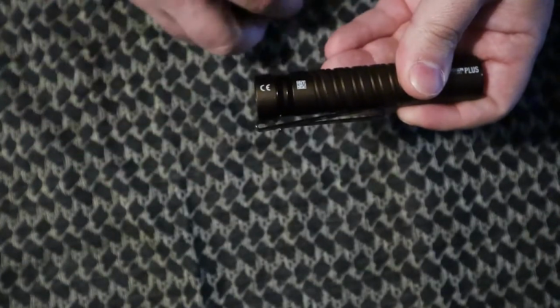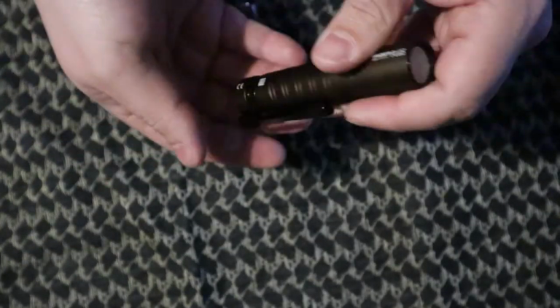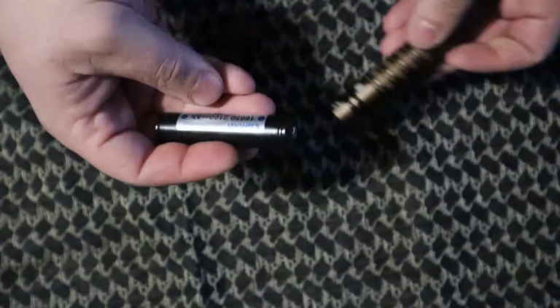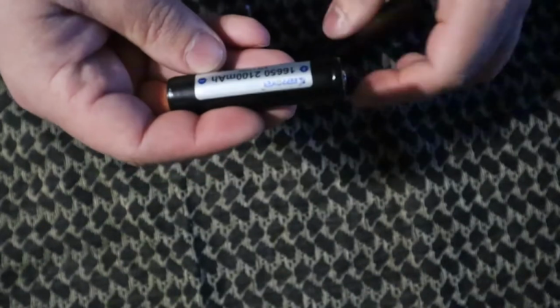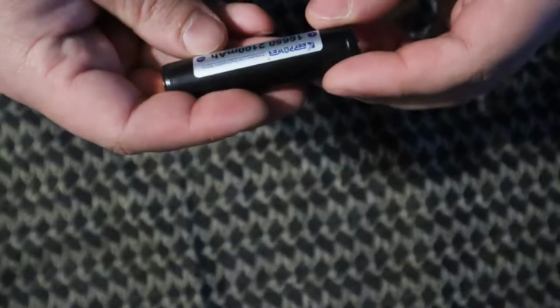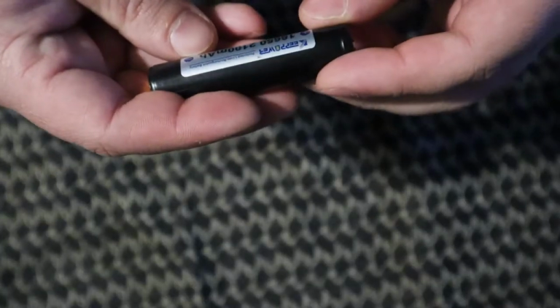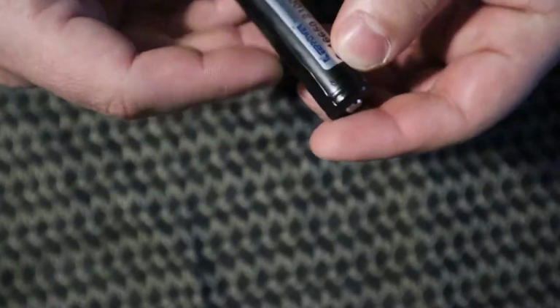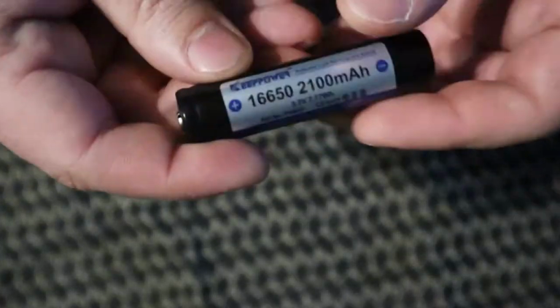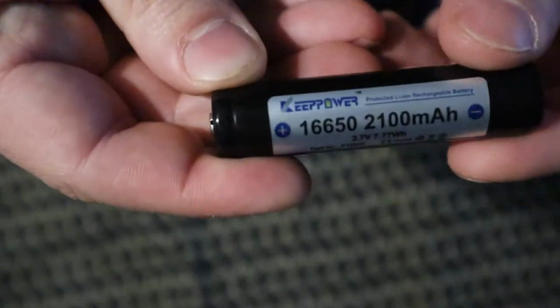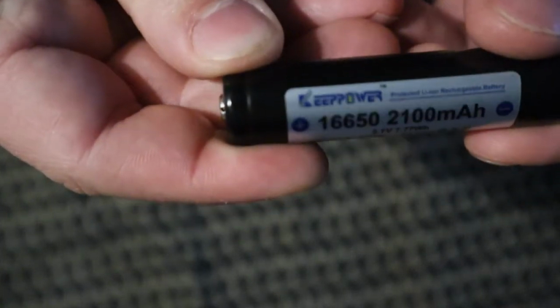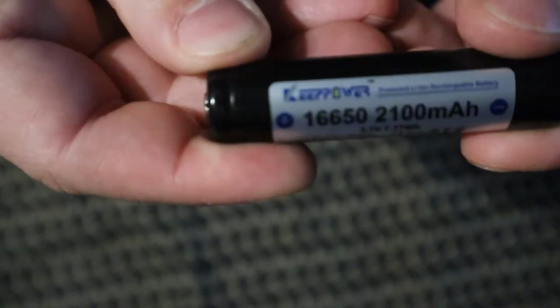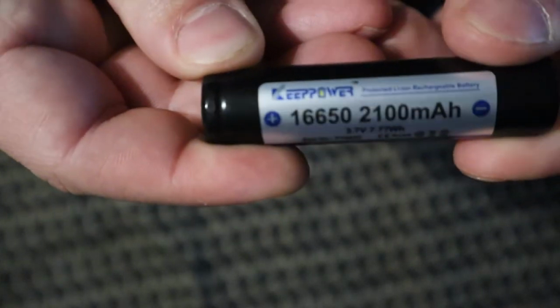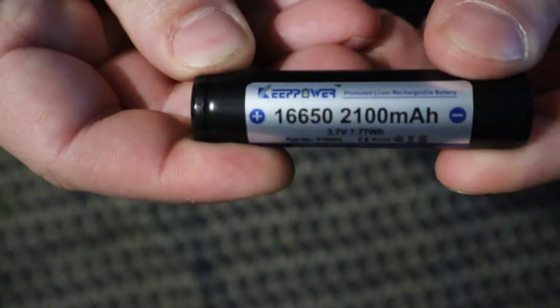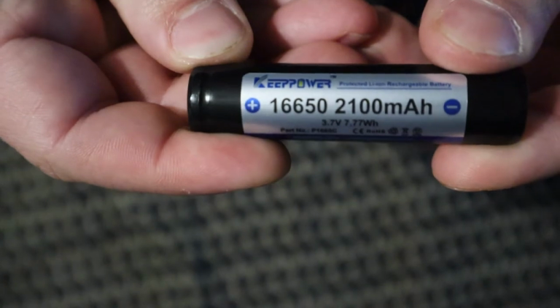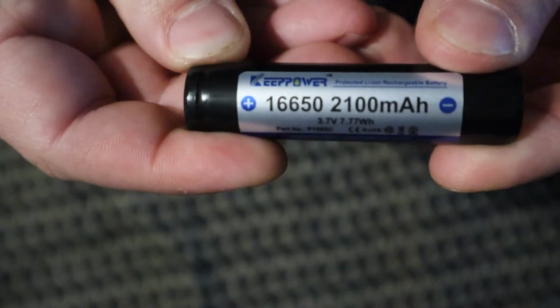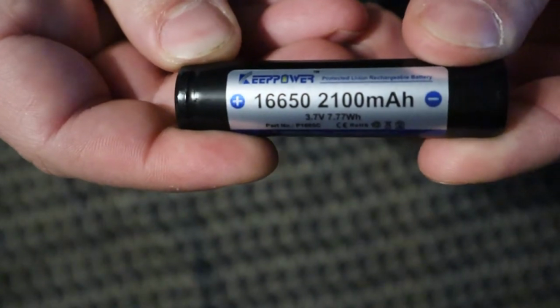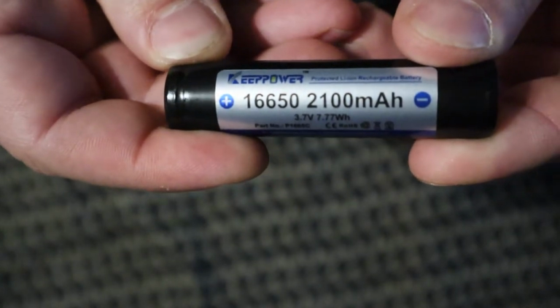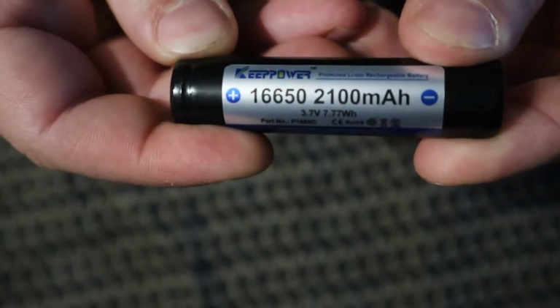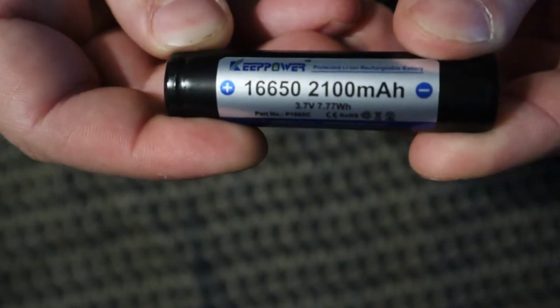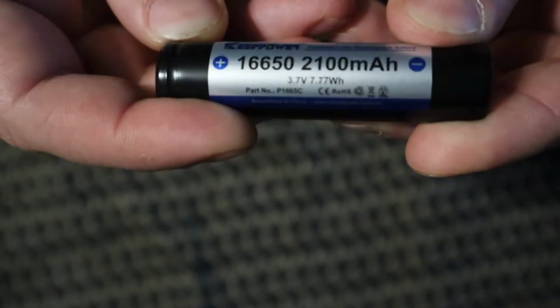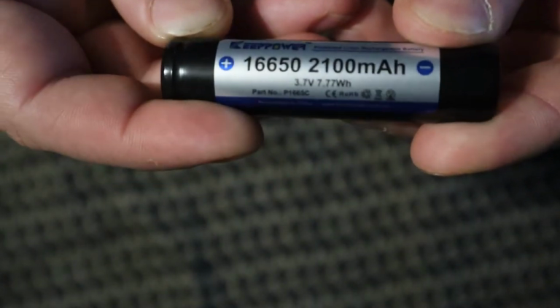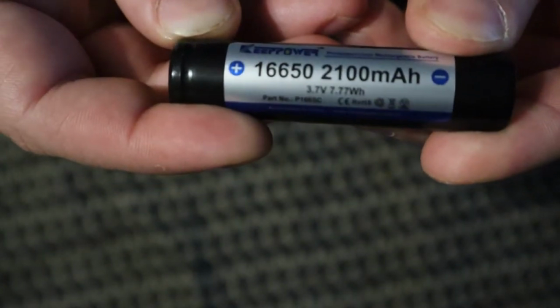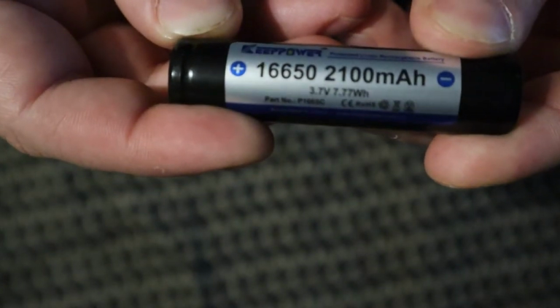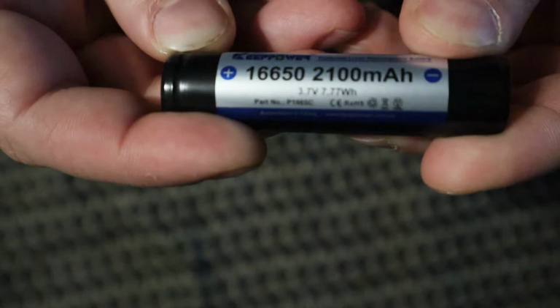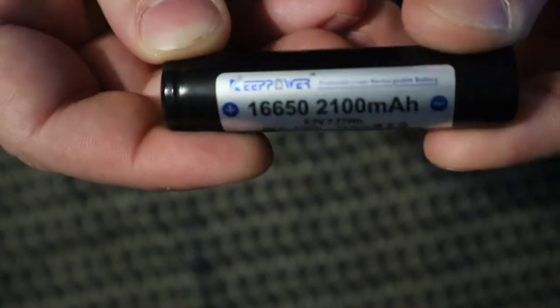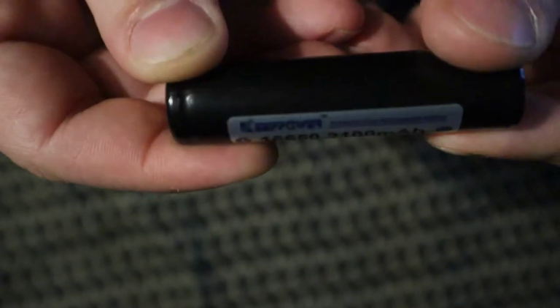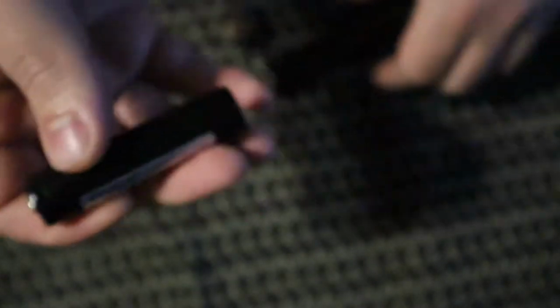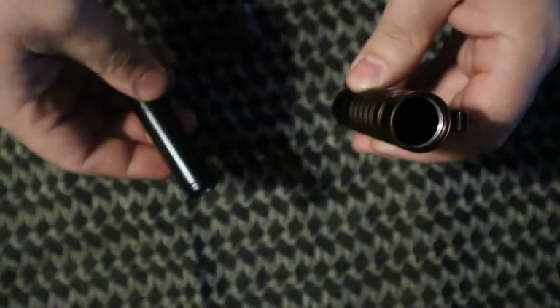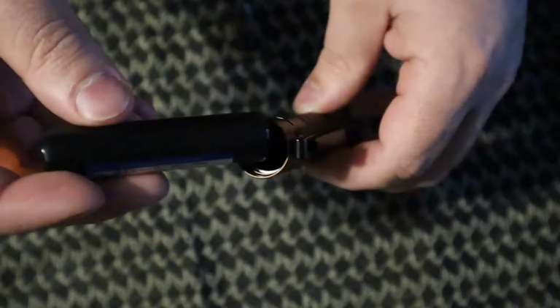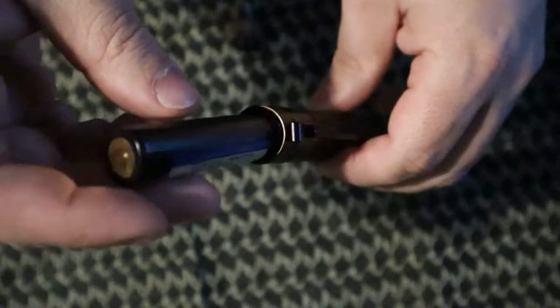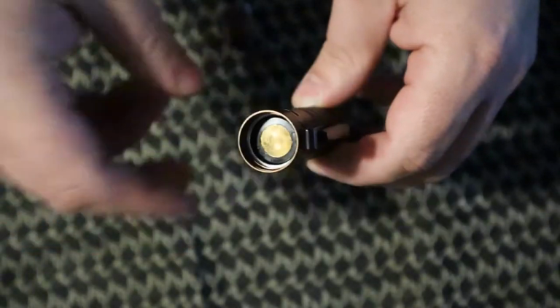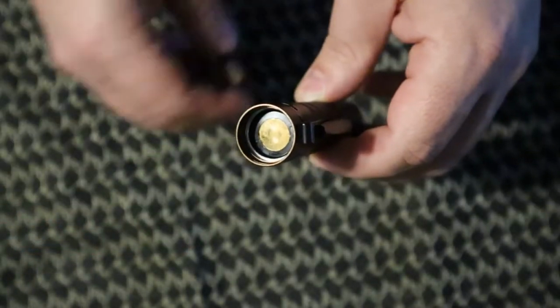So for this update I just want to show you what we got here. This is actually the KeepPower 16650 battery — it's a 2100 milliamp hour, 3.7 volt battery.